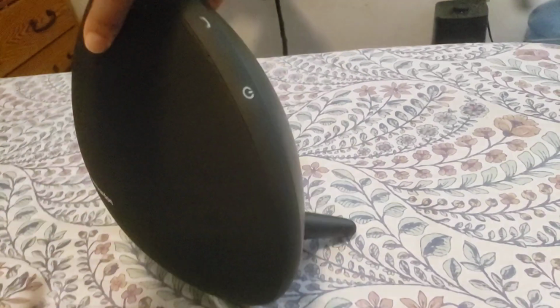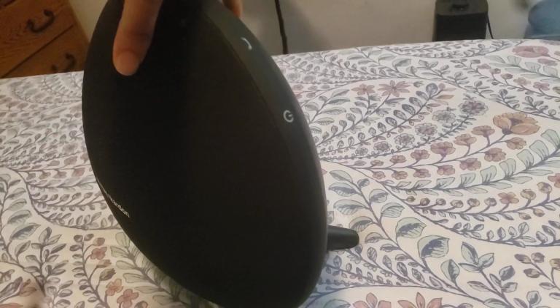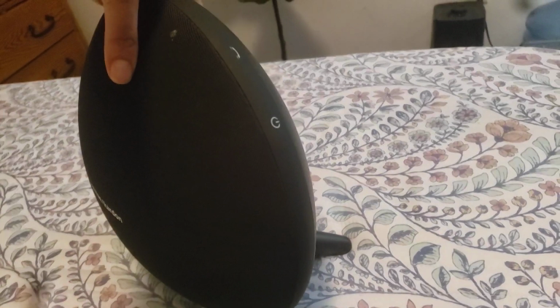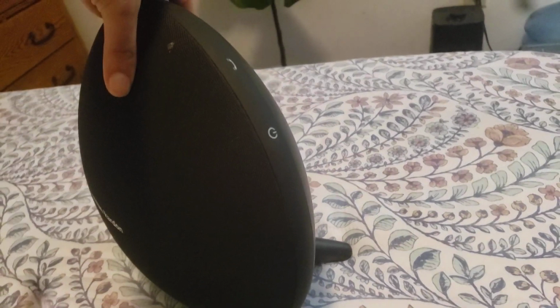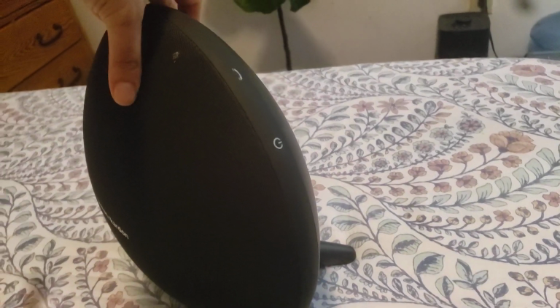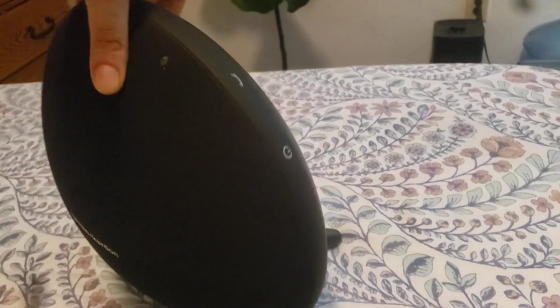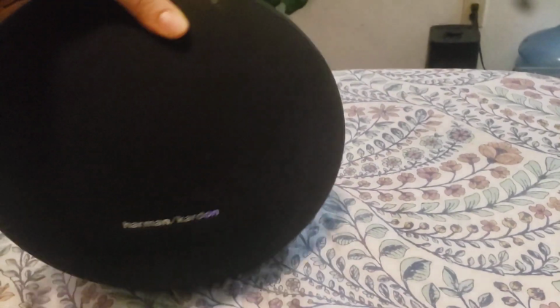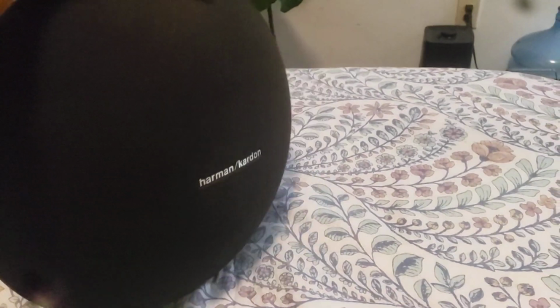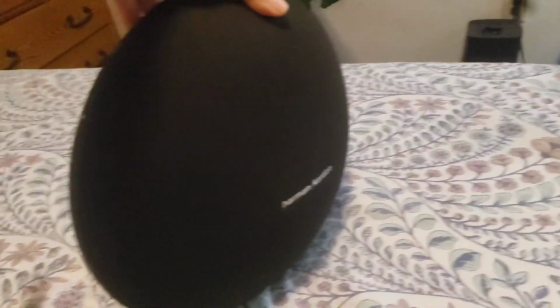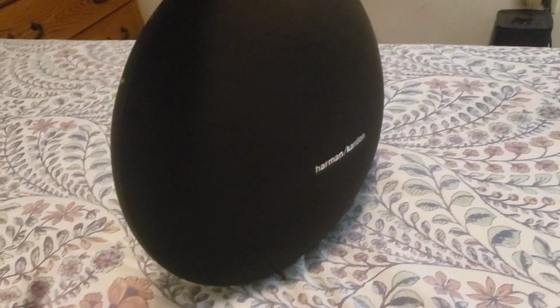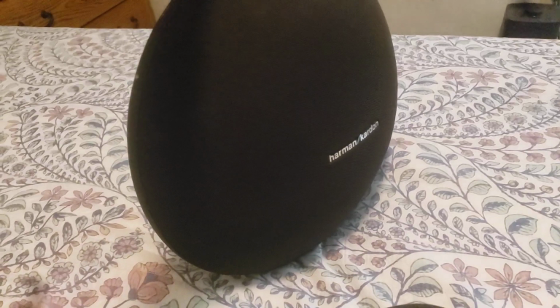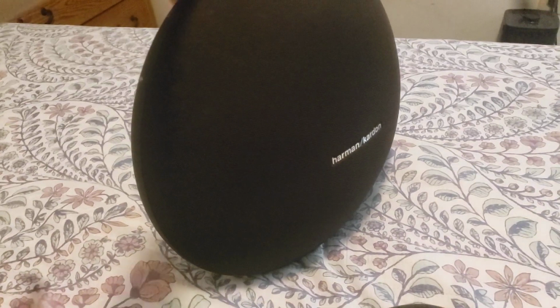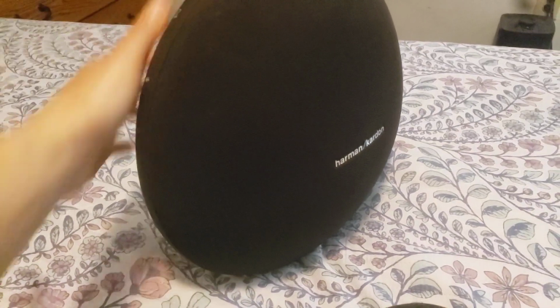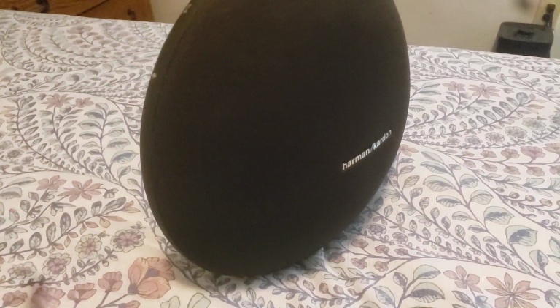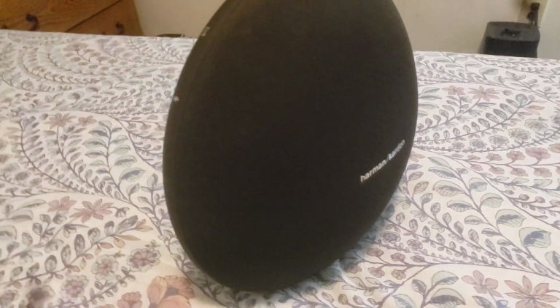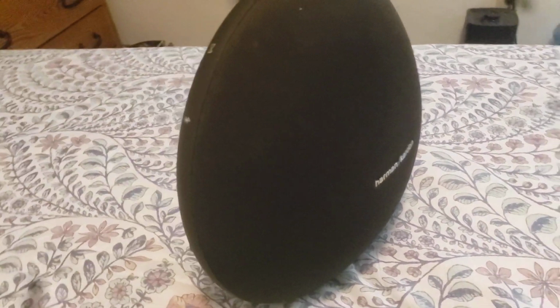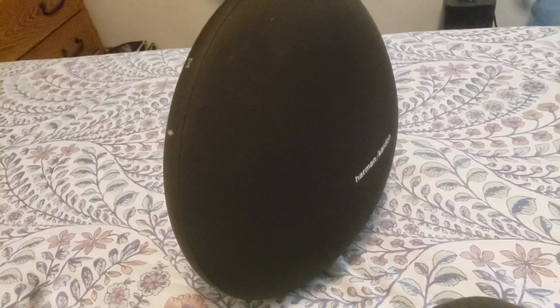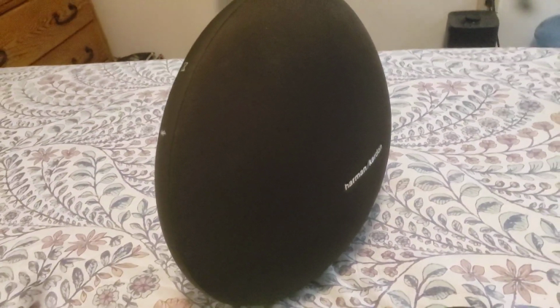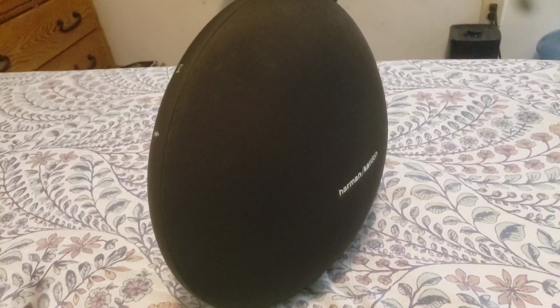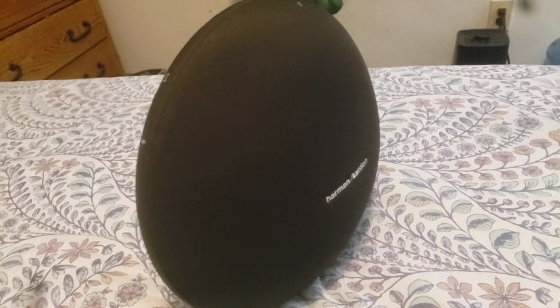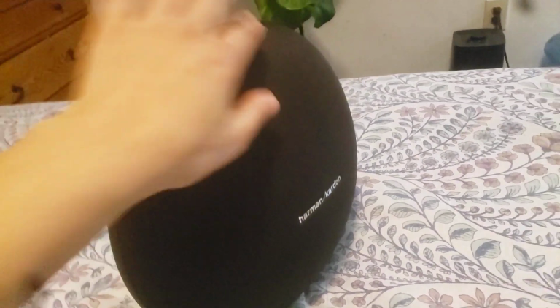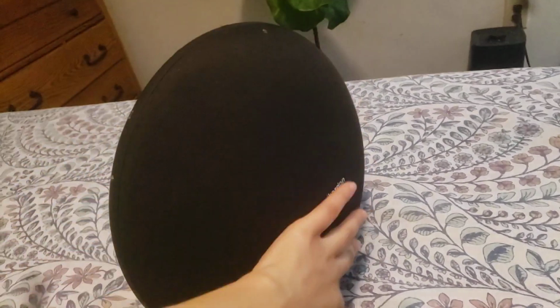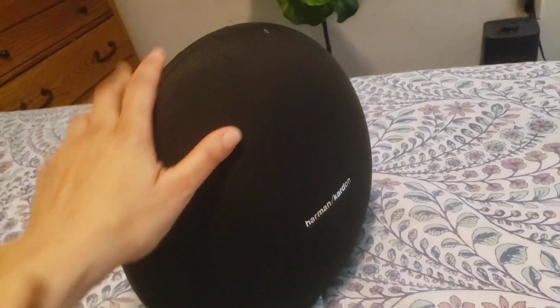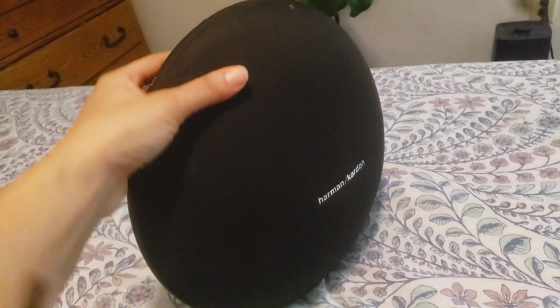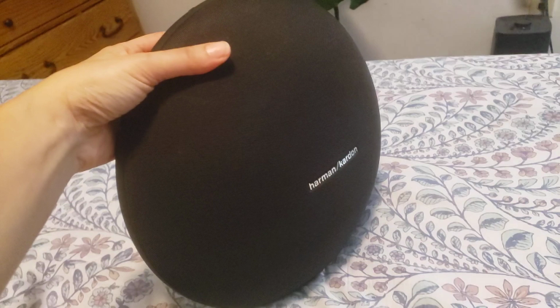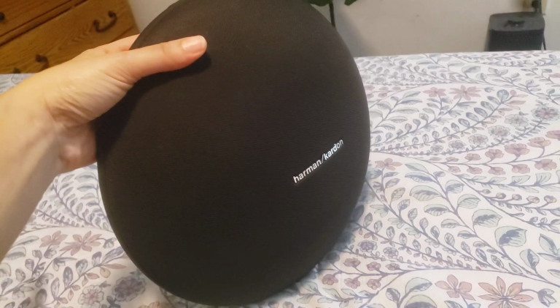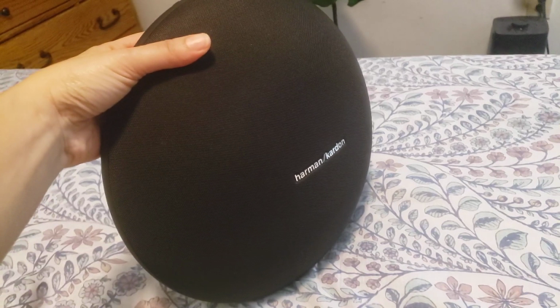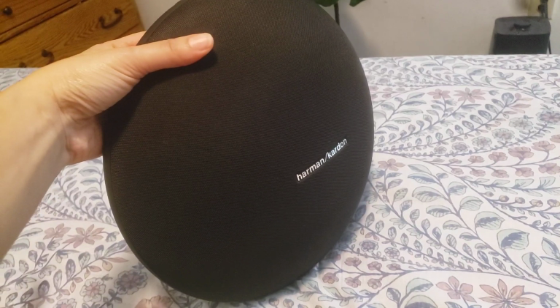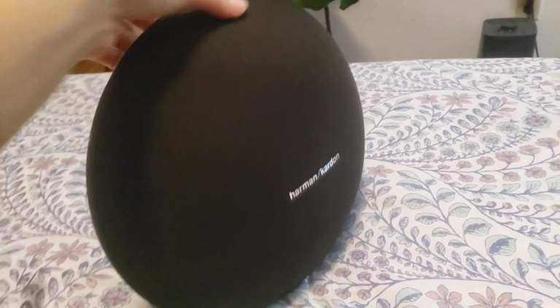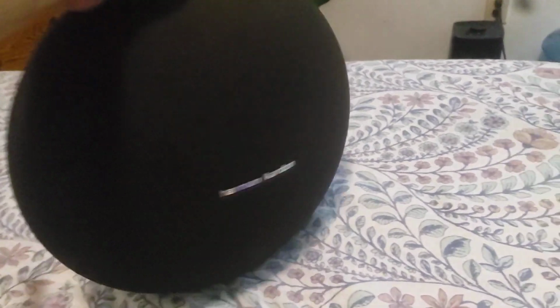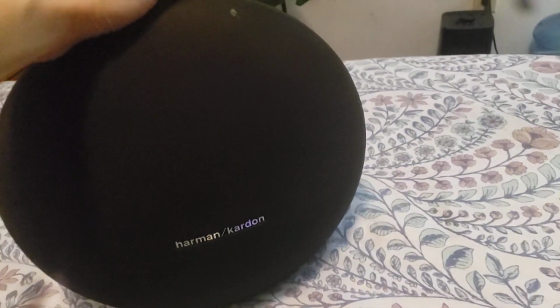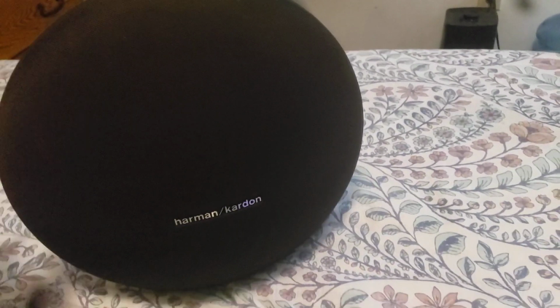It also comes with a carrying case, which is really nice to protect it if I want to take it with me on the go.